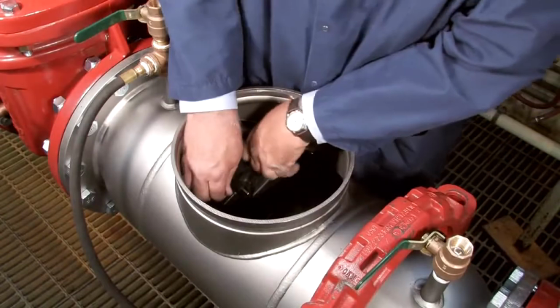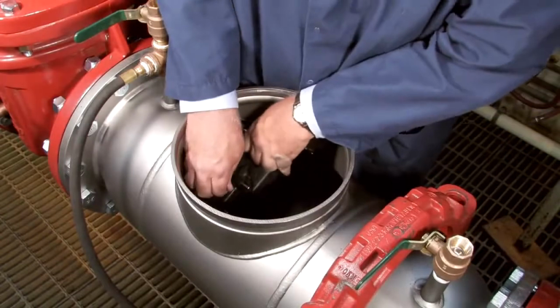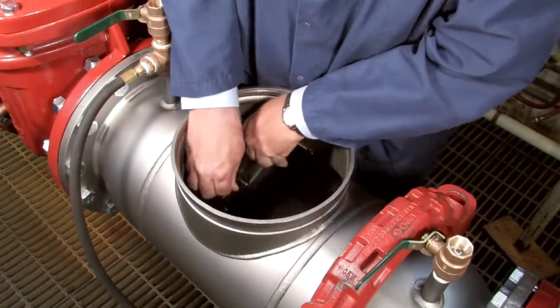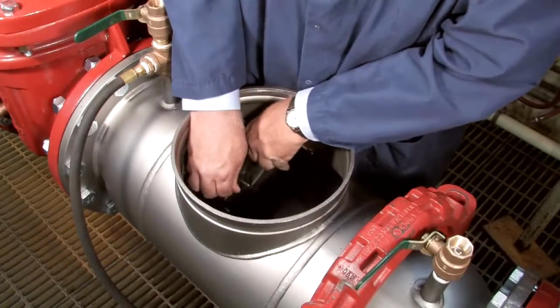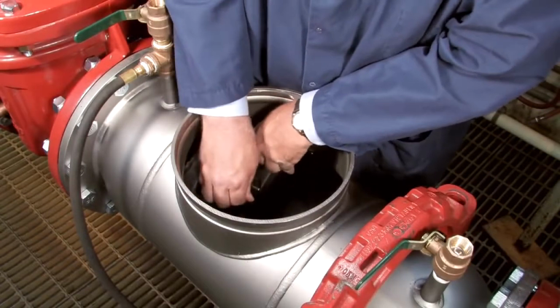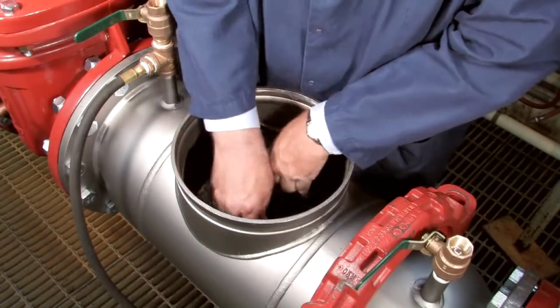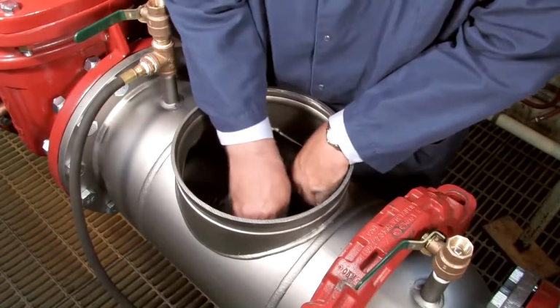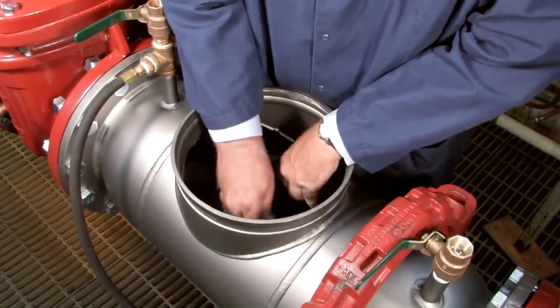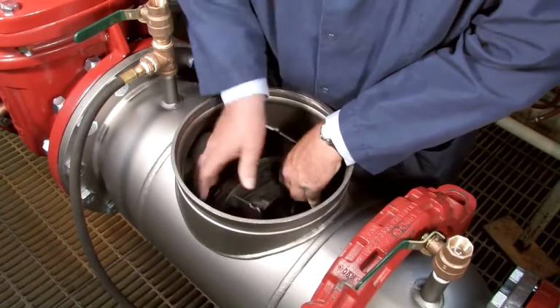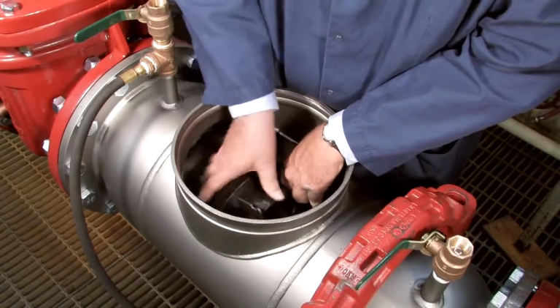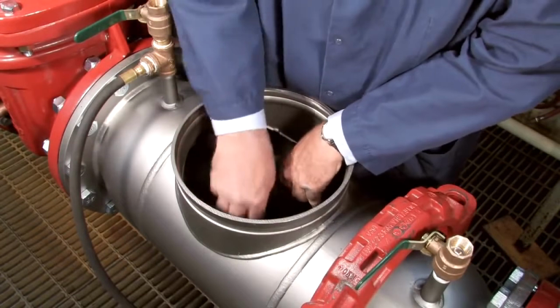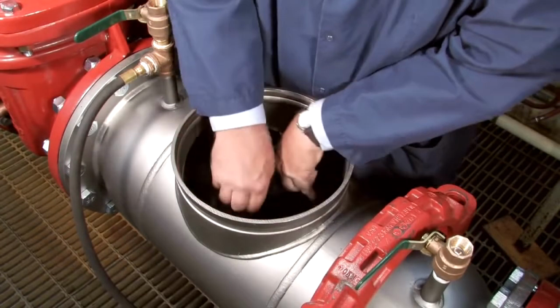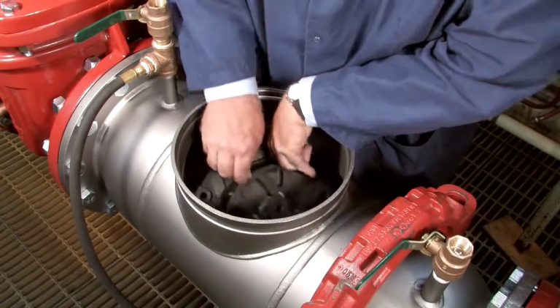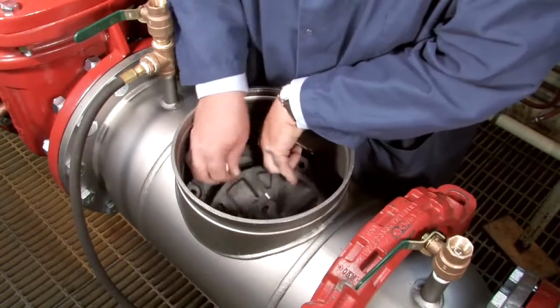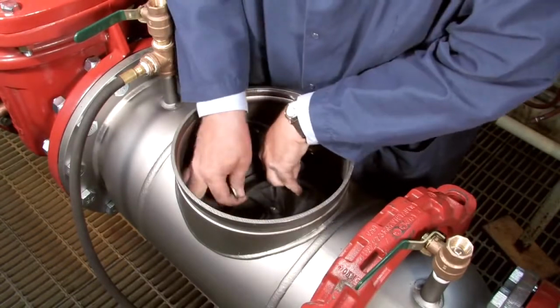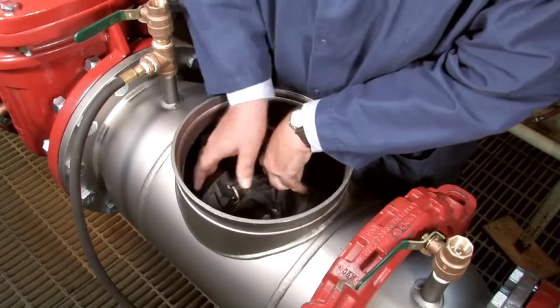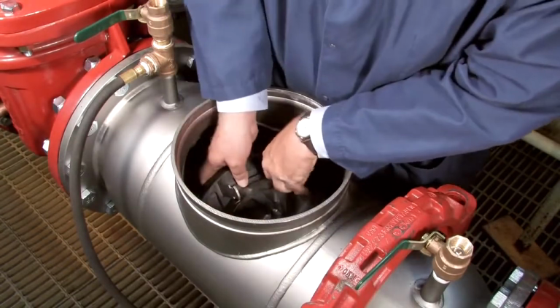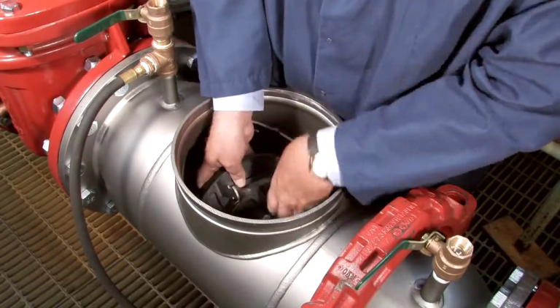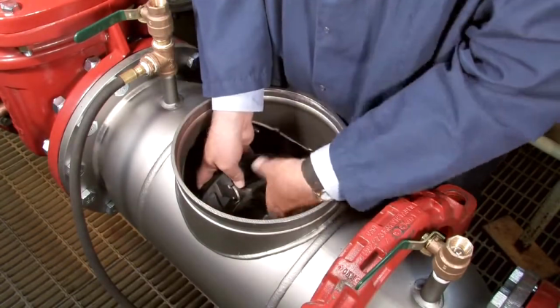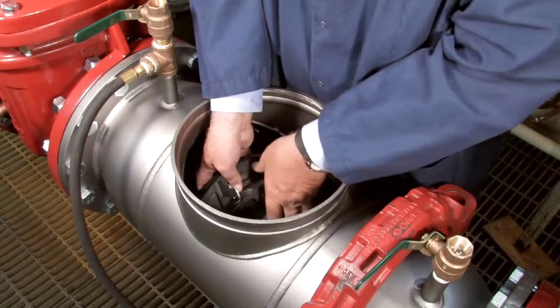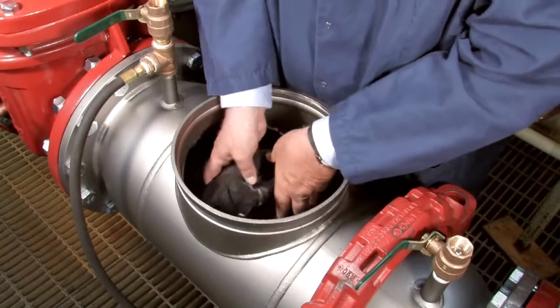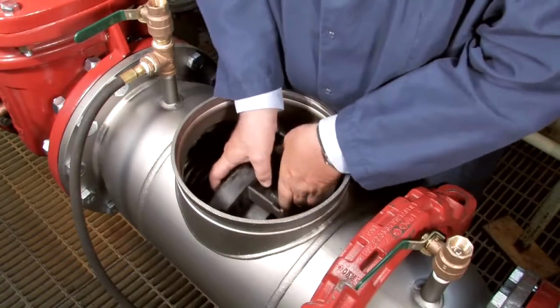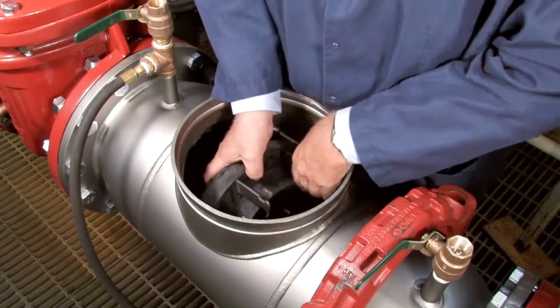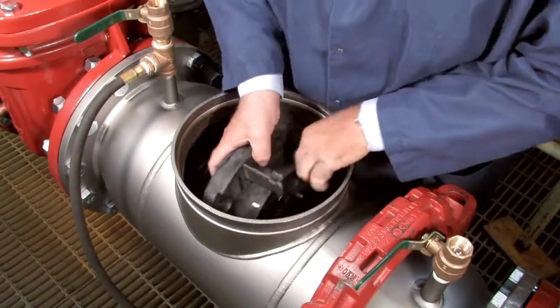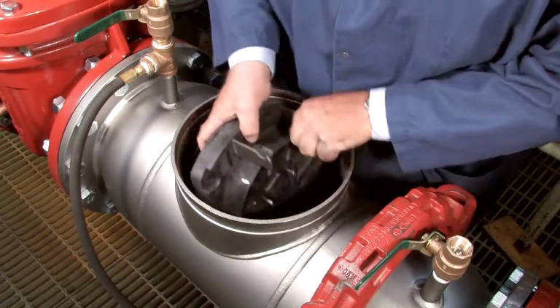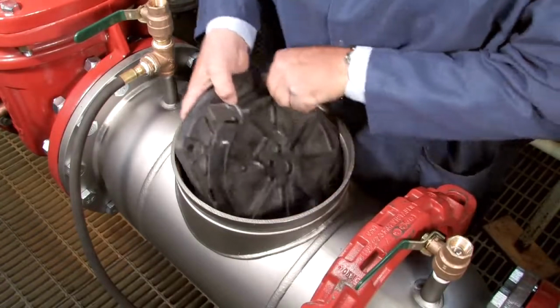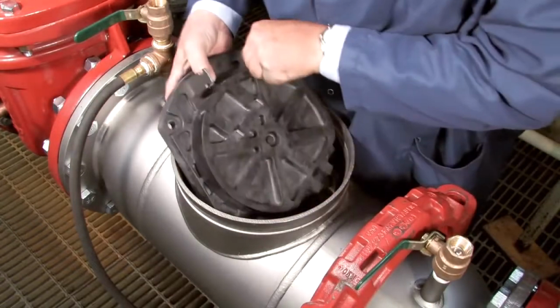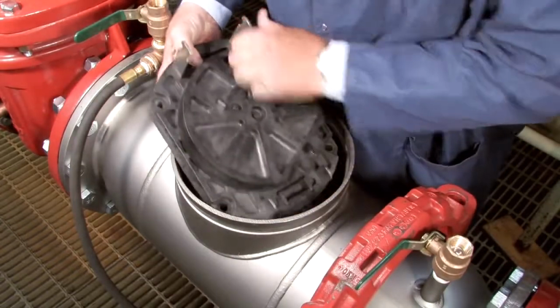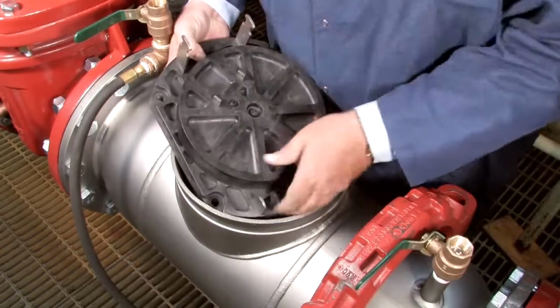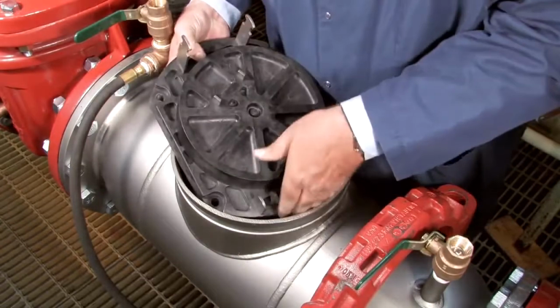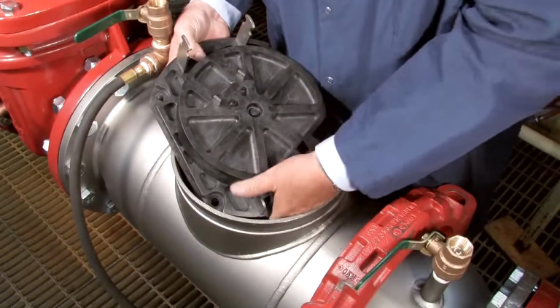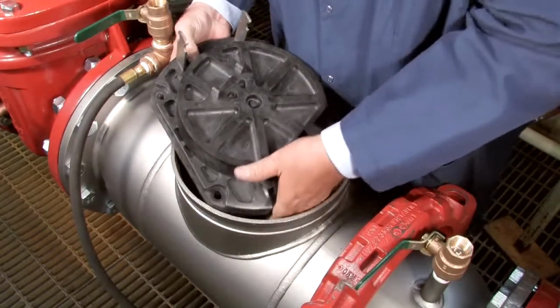Once the nuts have been removed, wiggle the check free and carefully lift it through the valve opening. Collect all loose nuts and washers and safely set them aside.